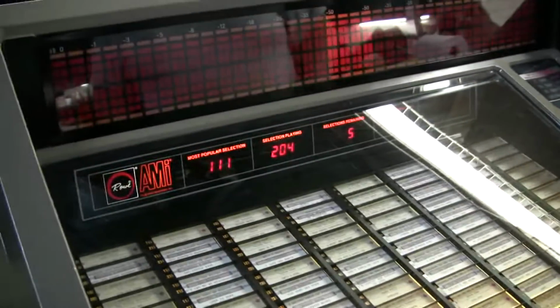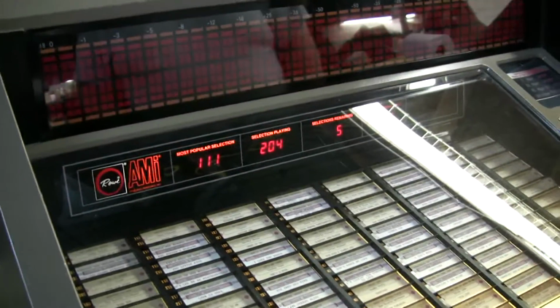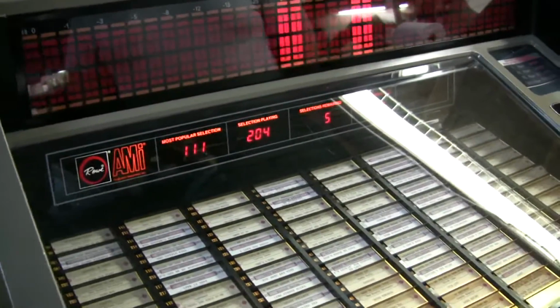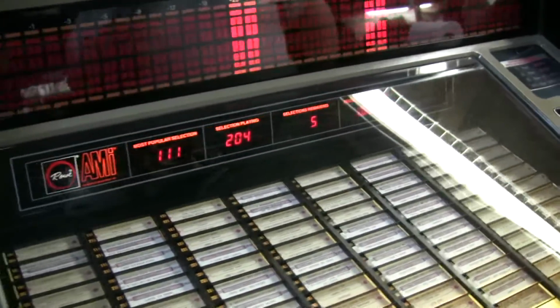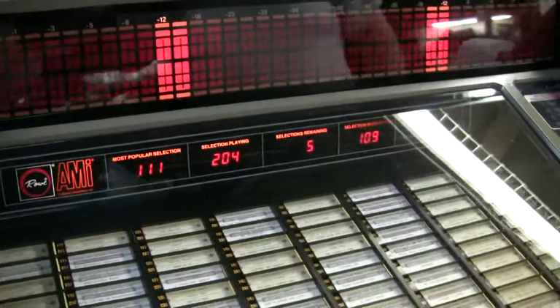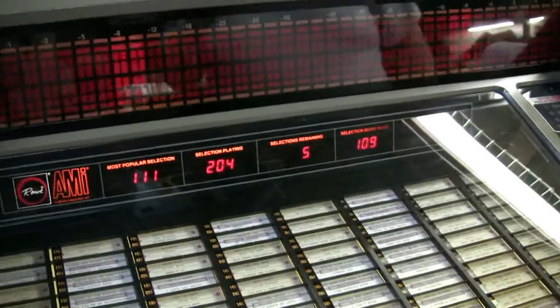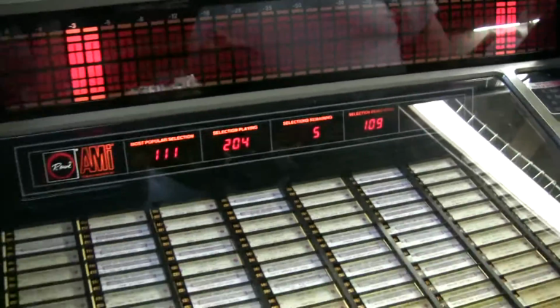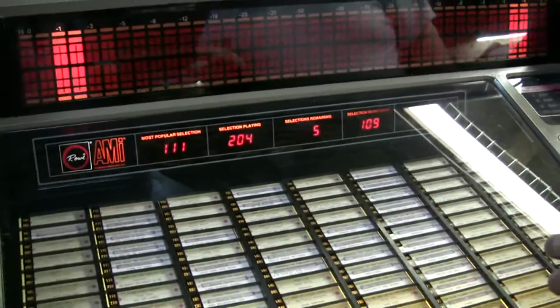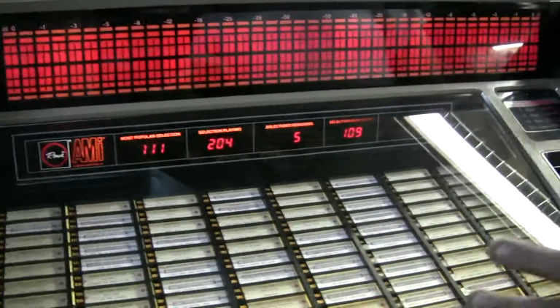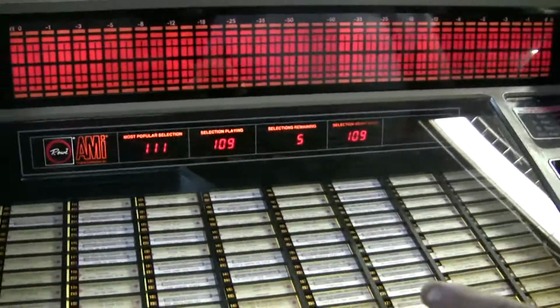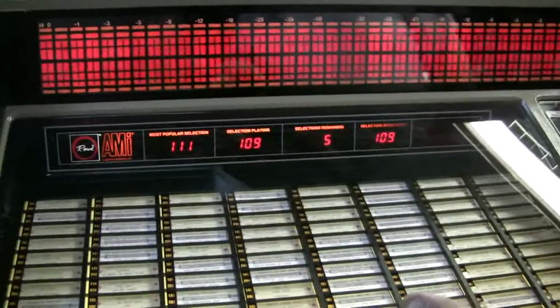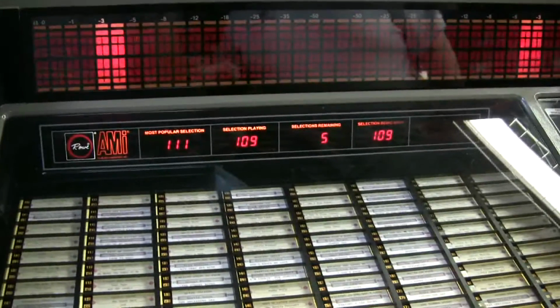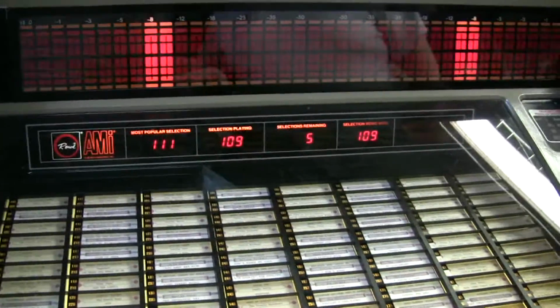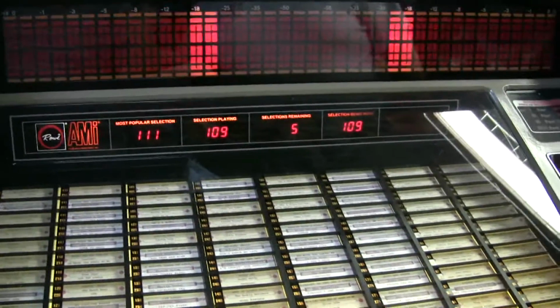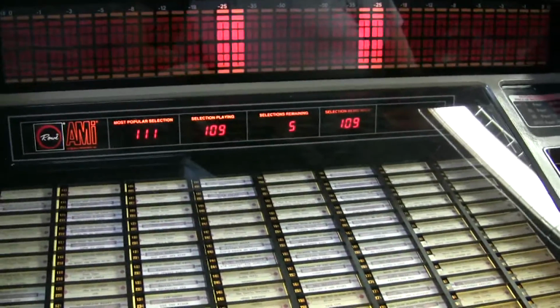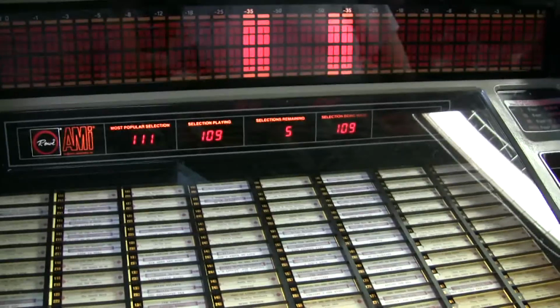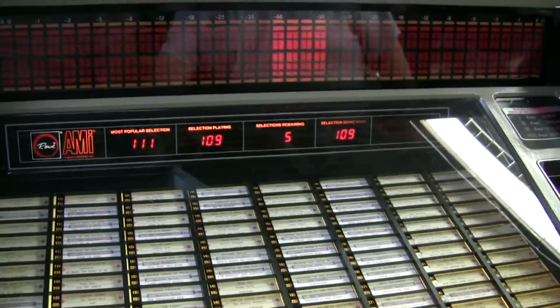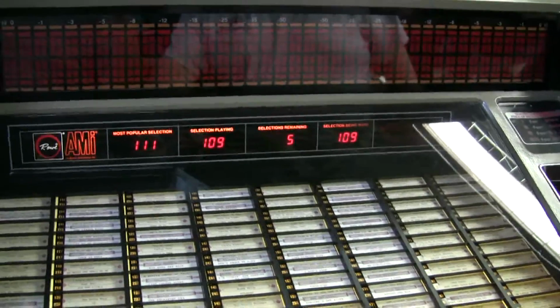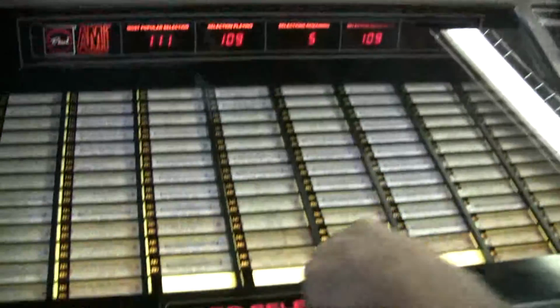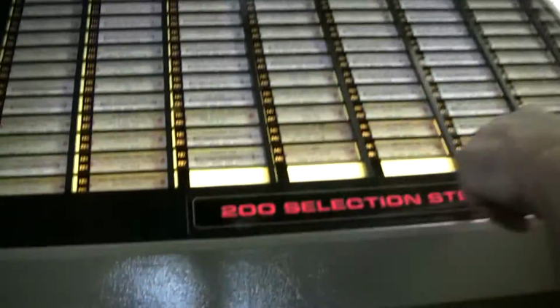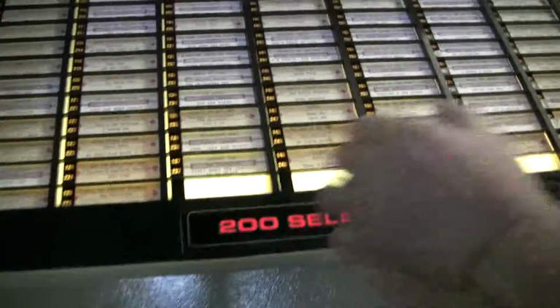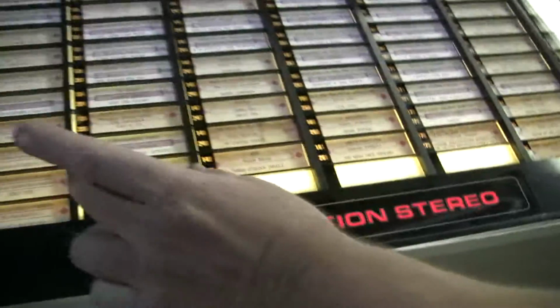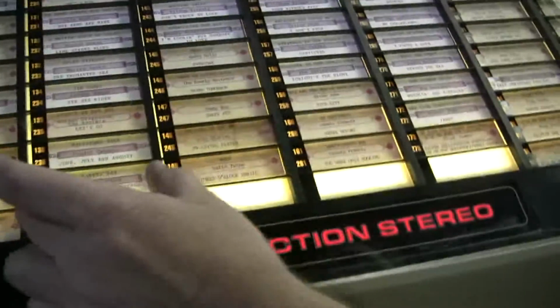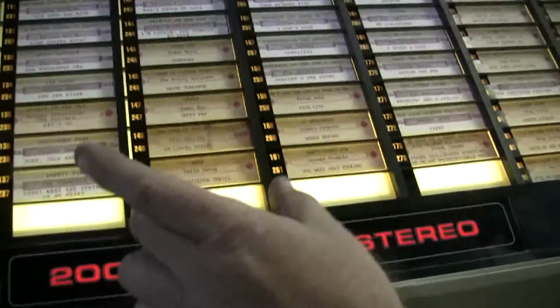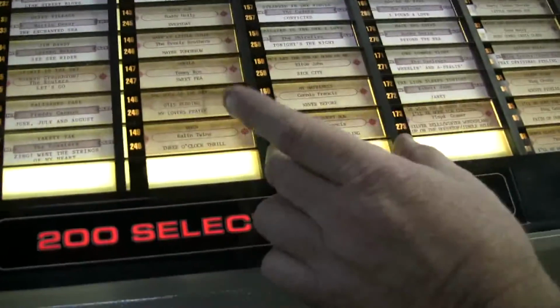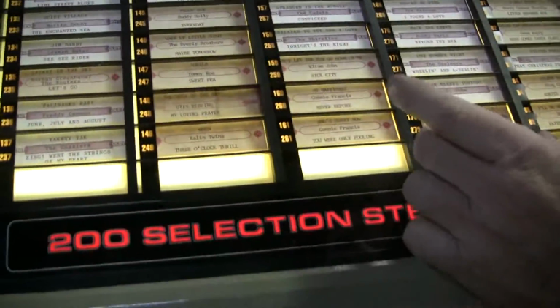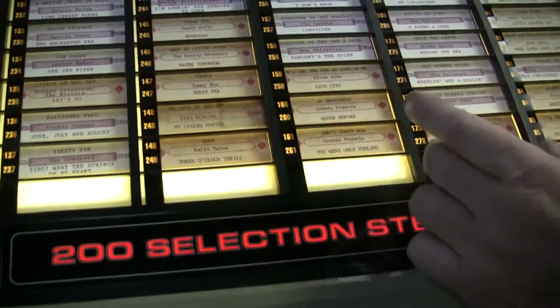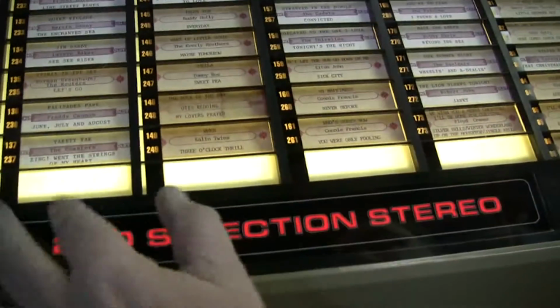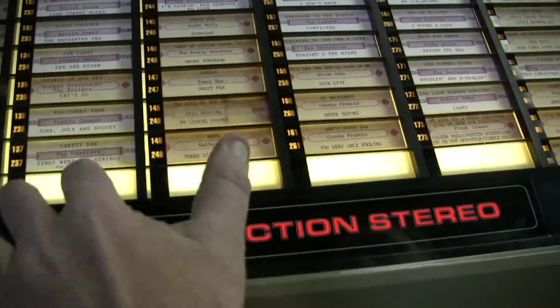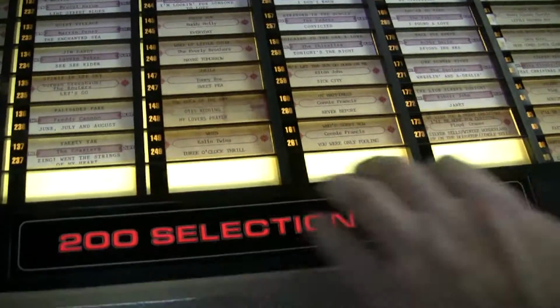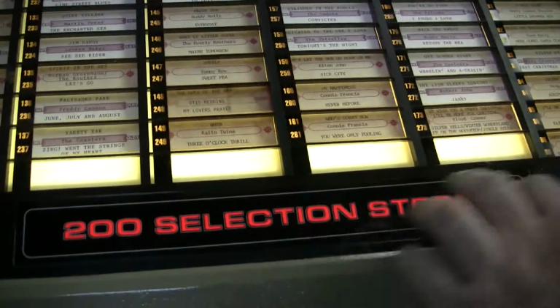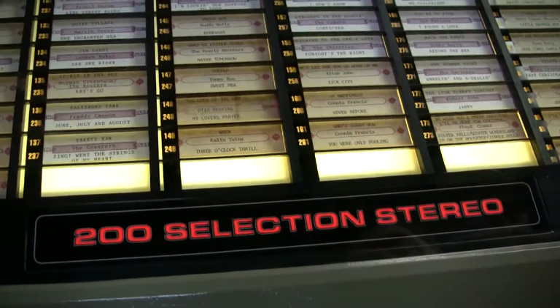We have this on coin-op because our customer is going to put this in a store and put it on coin-operation. See these four slots here? He can put information there about his store — they're left blank on purpose.